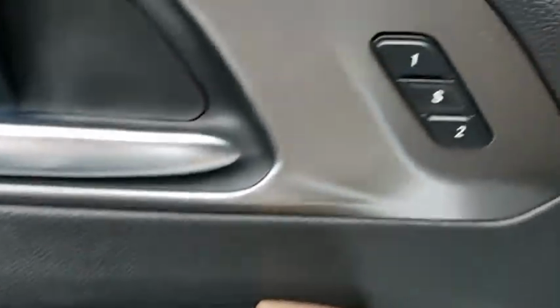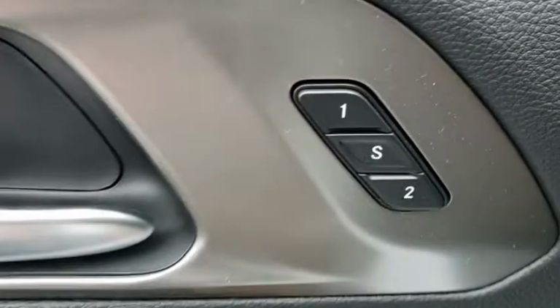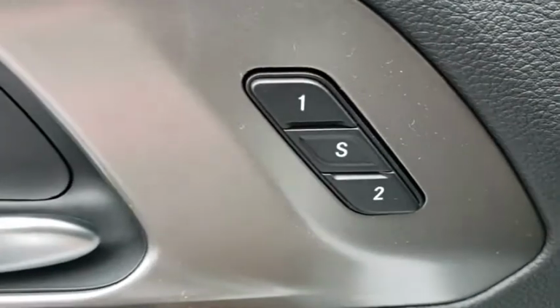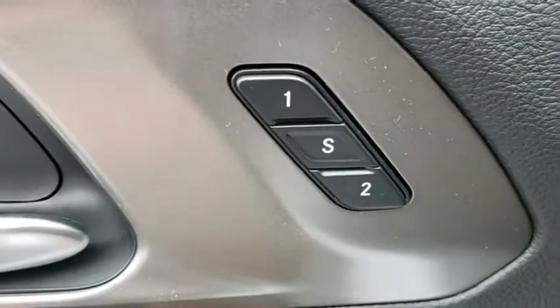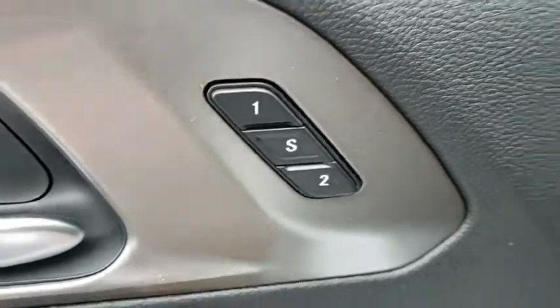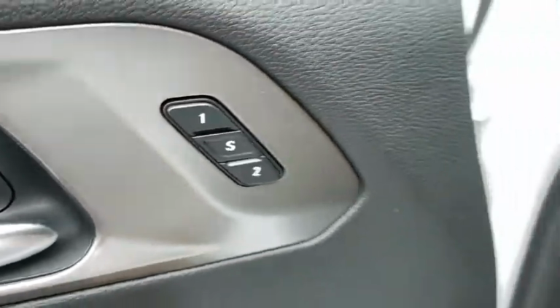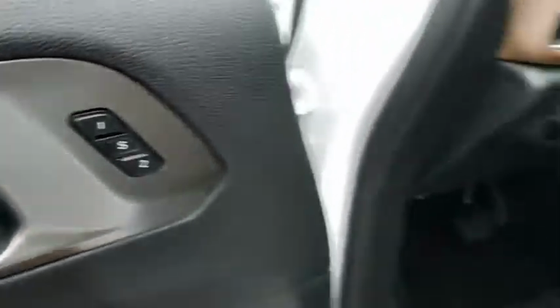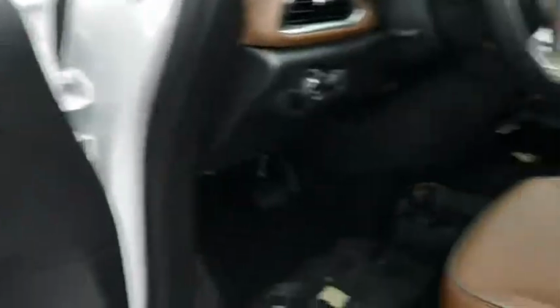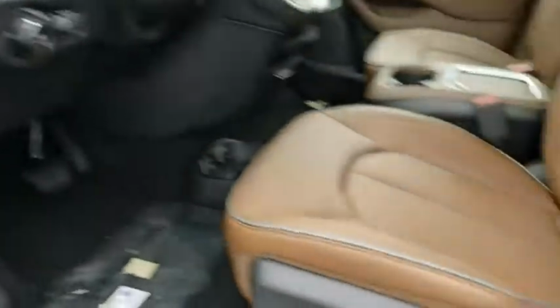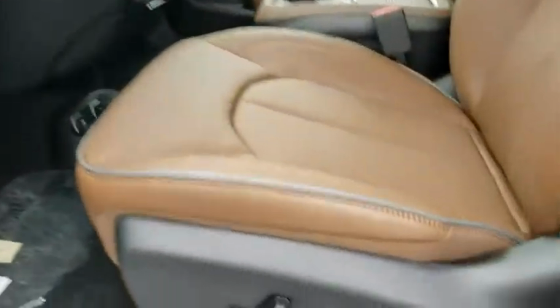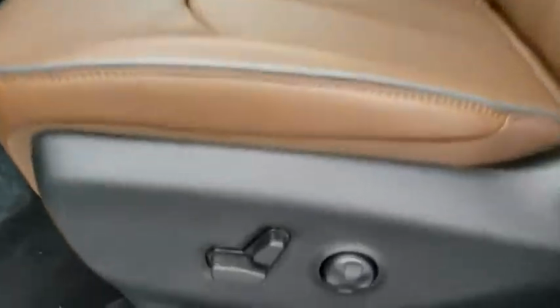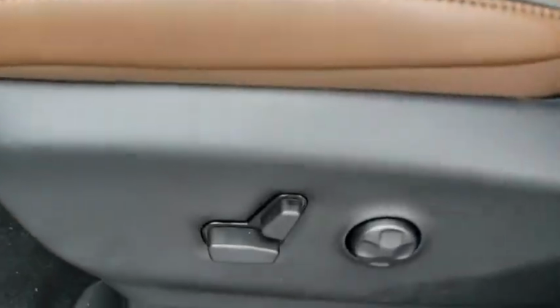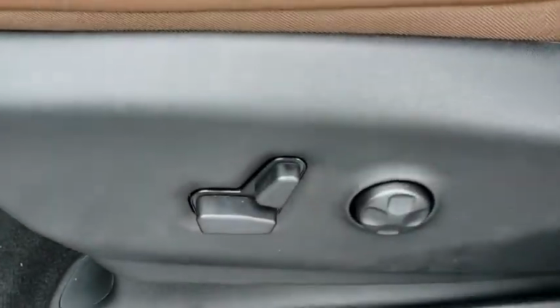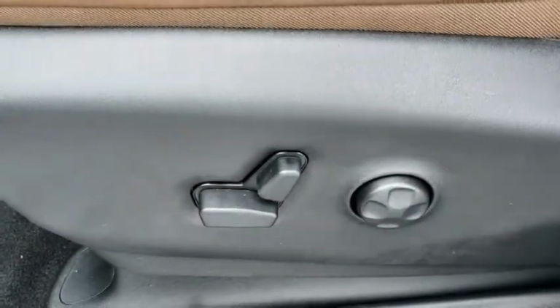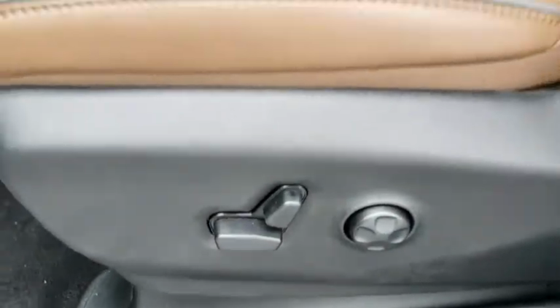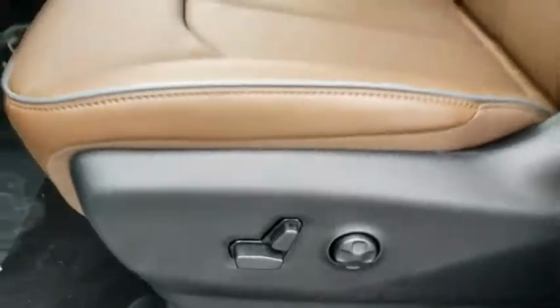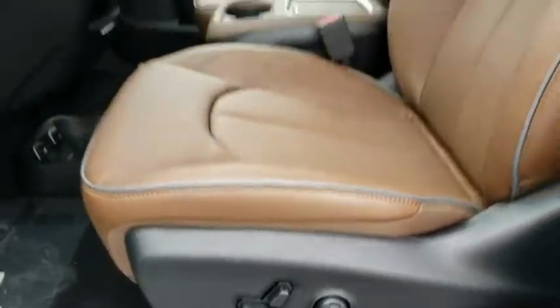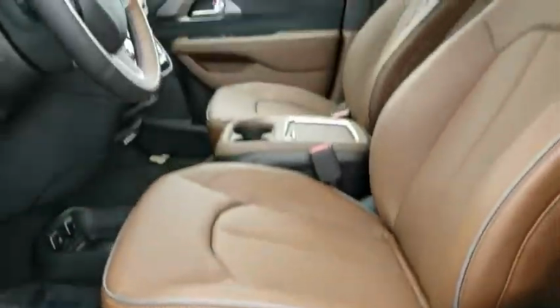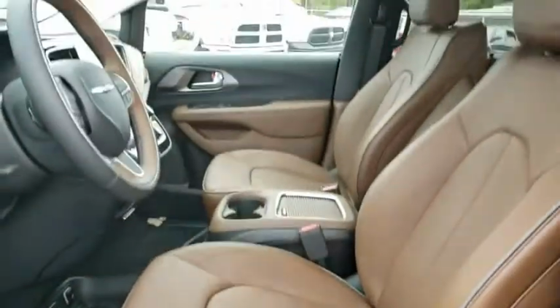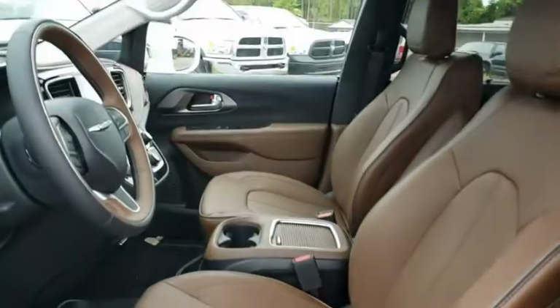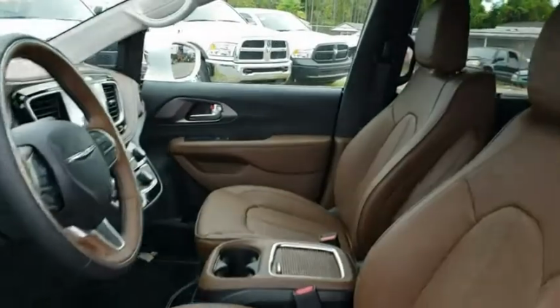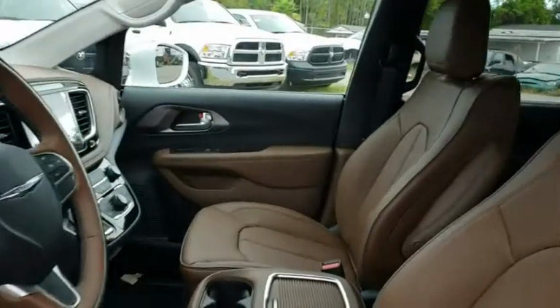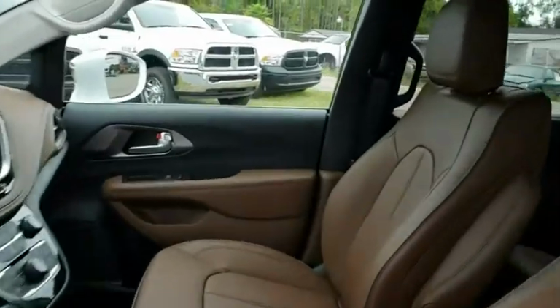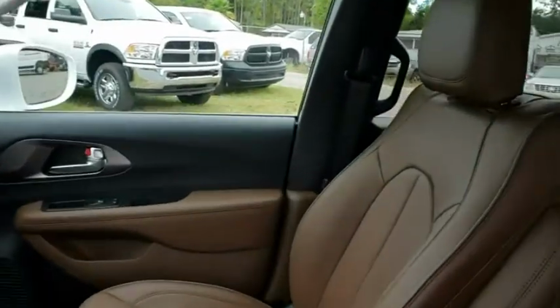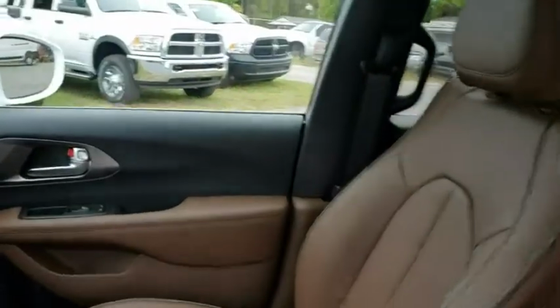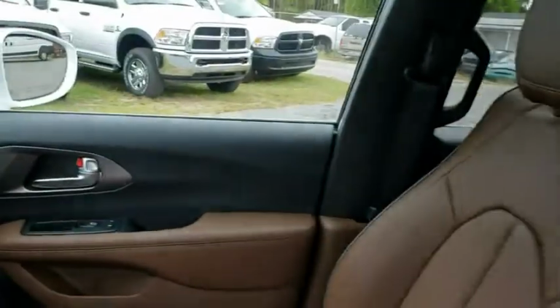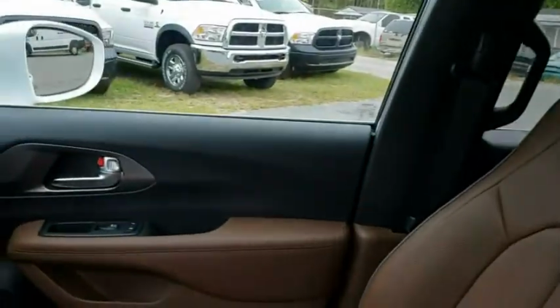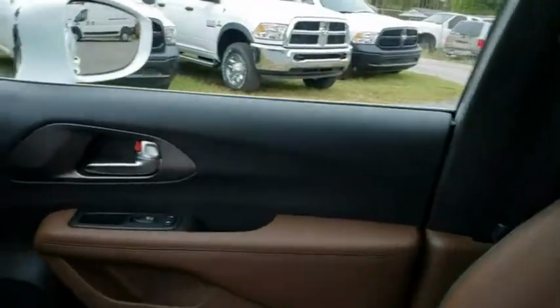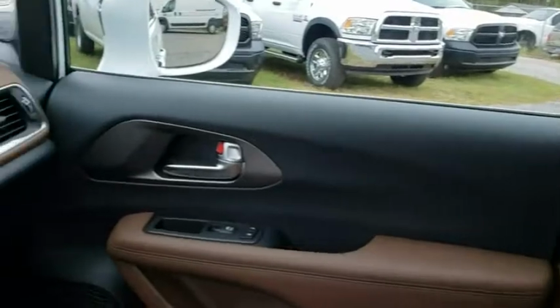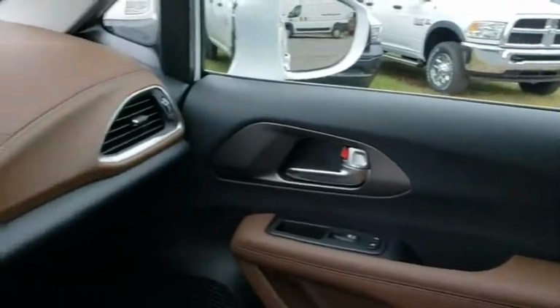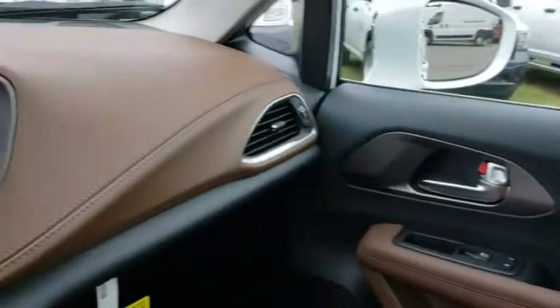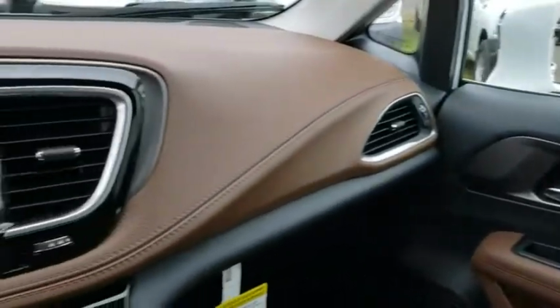Navigation system, steering wheel audio controls, Bluetooth, leather-wrapped steering wheel, power steering, adjustable steering wheel, cruise control, four-wheel disc brakes, aluminum wheels, keyless start, floor mats.